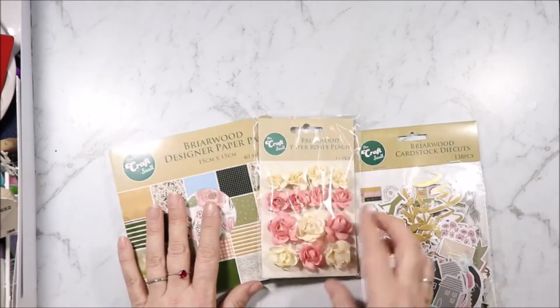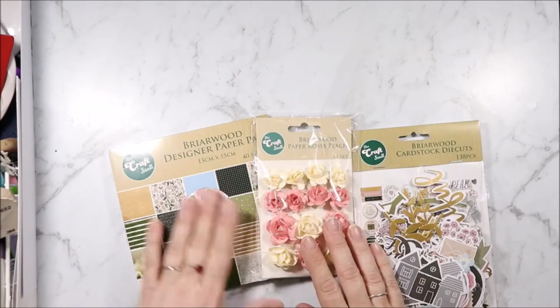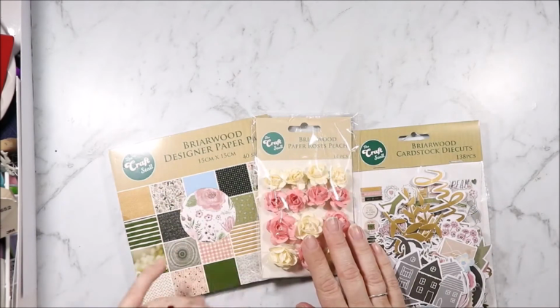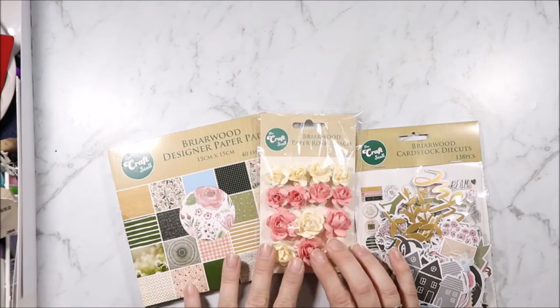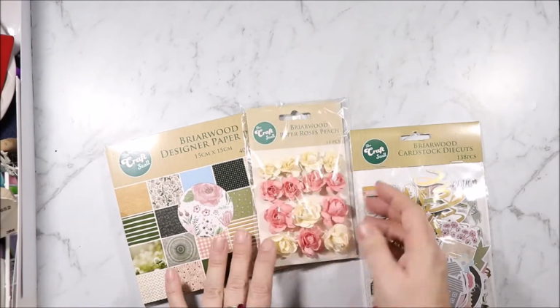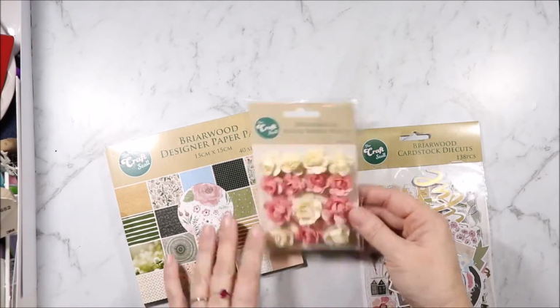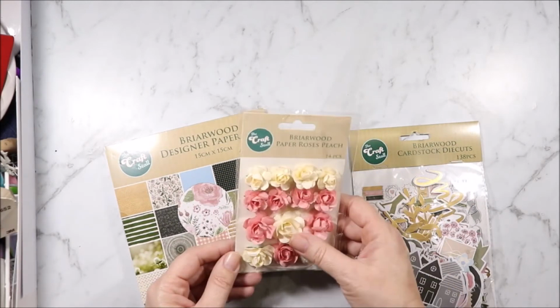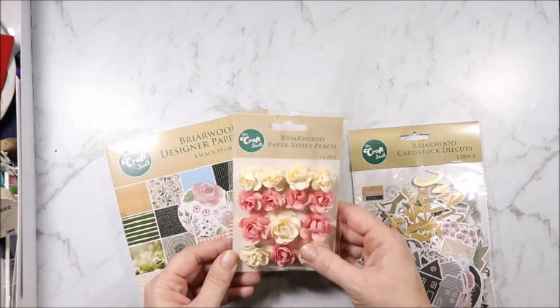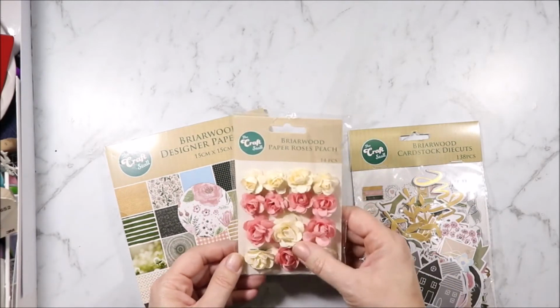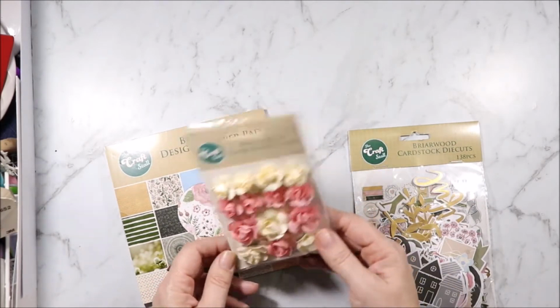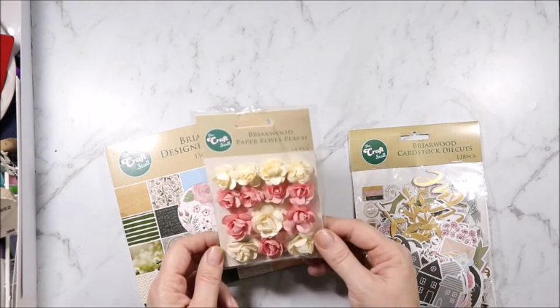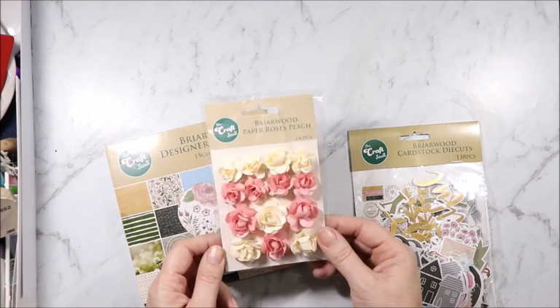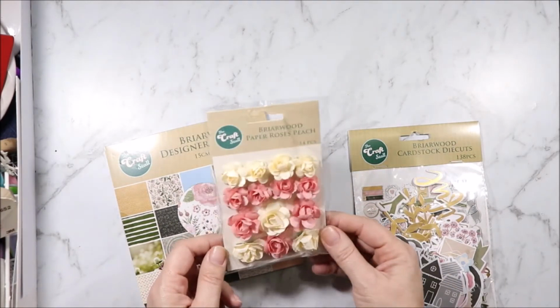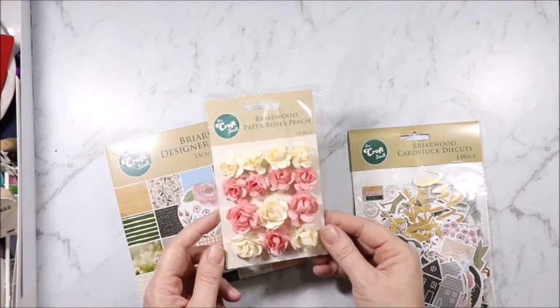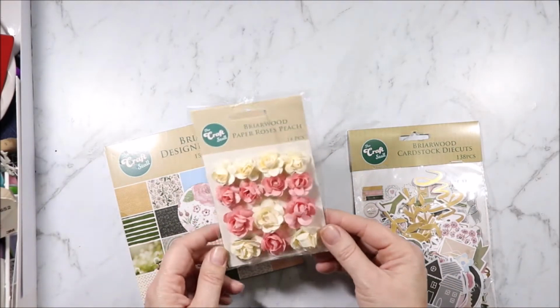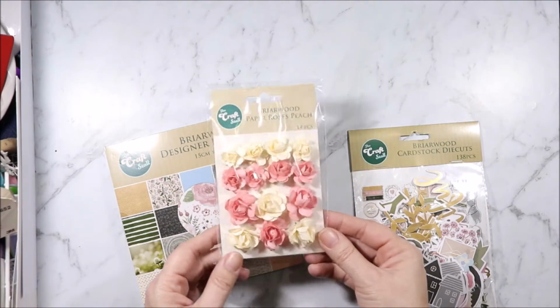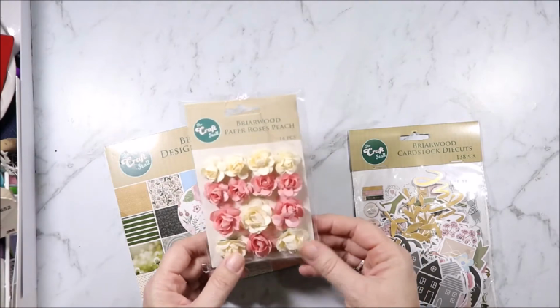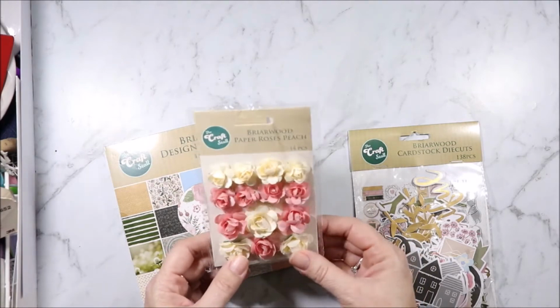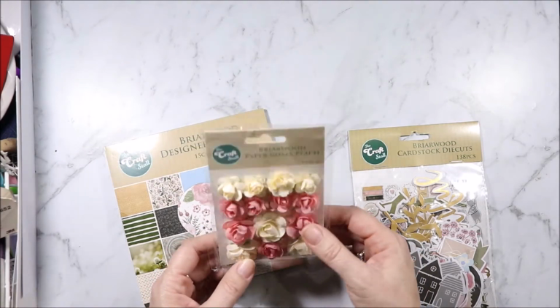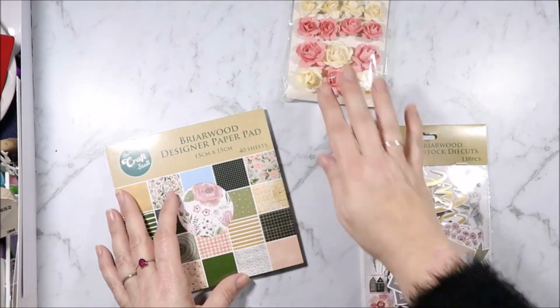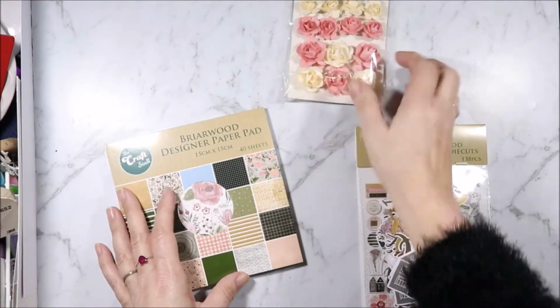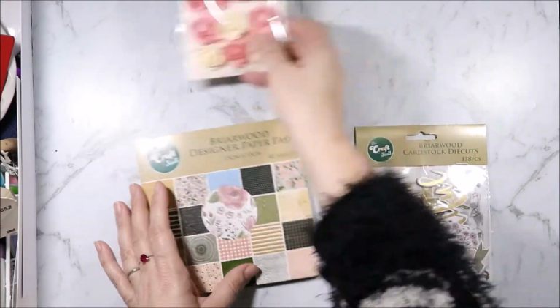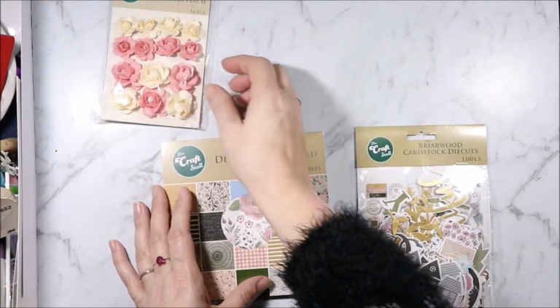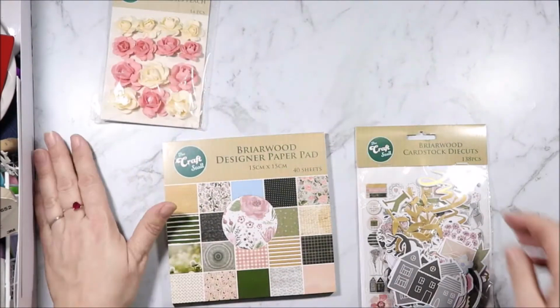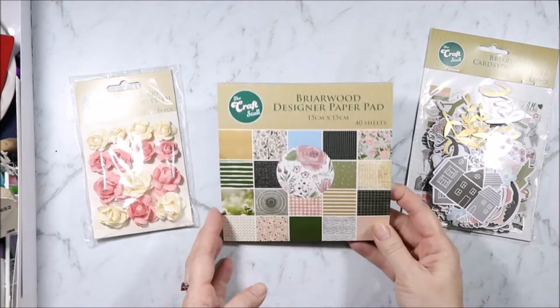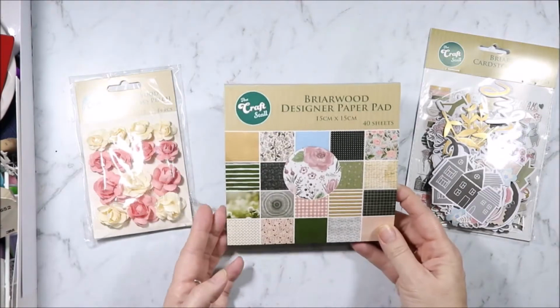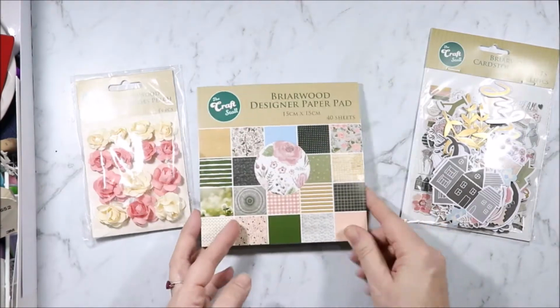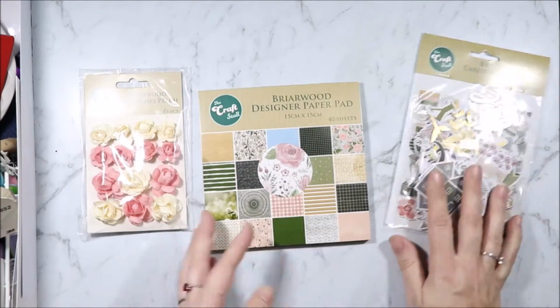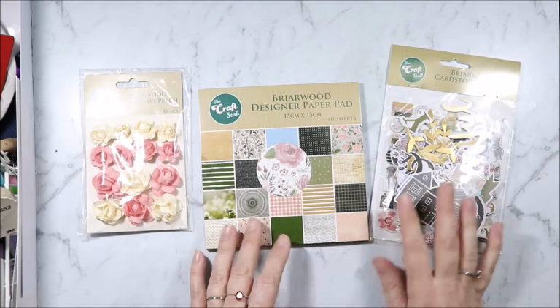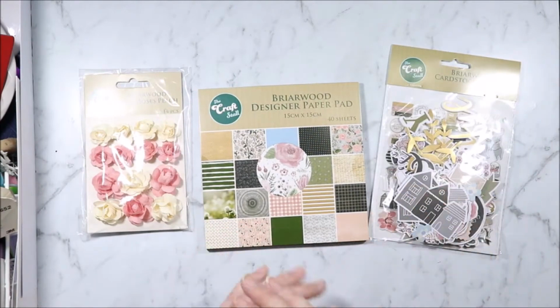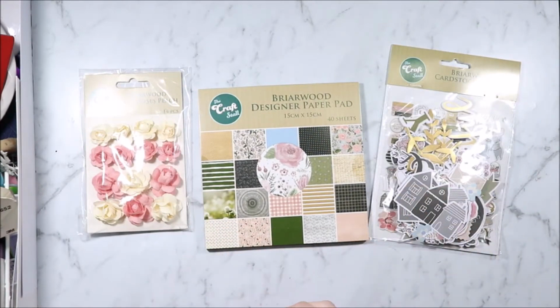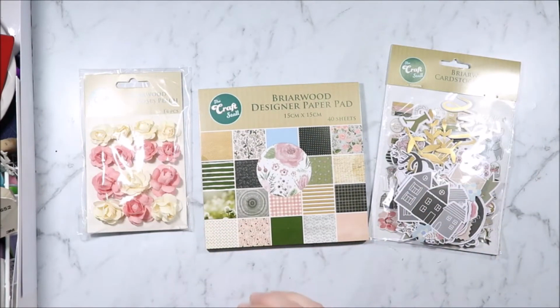This time I grabbed the paper roses, which I probably won't do again because they were $4 and they're not the greatest quality flowers, but I just thought the colours were pretty. And I grabbed the paper pad and the cardstock die cuts.